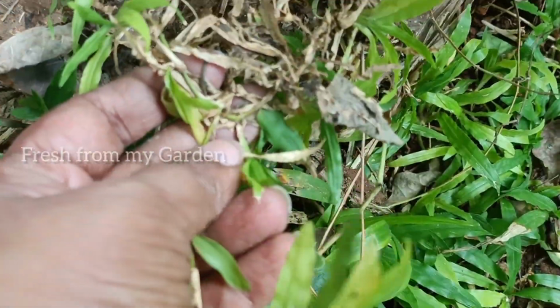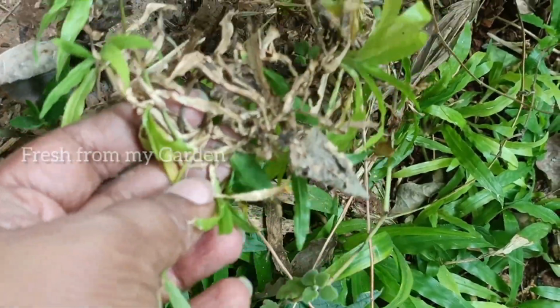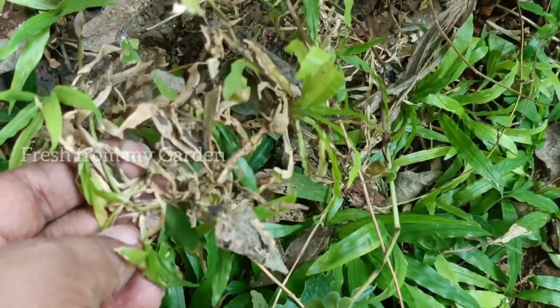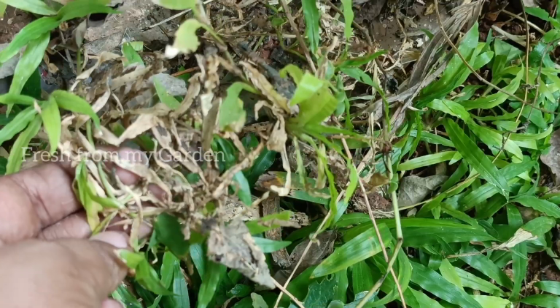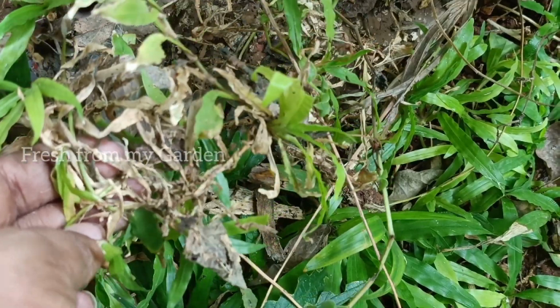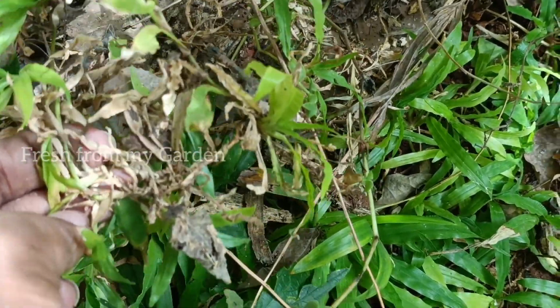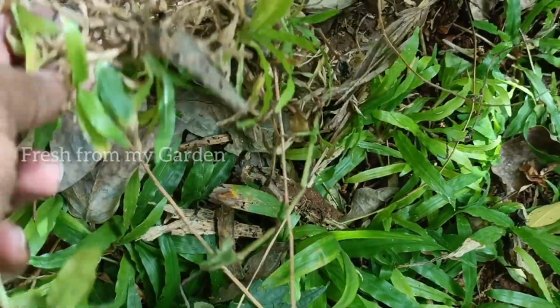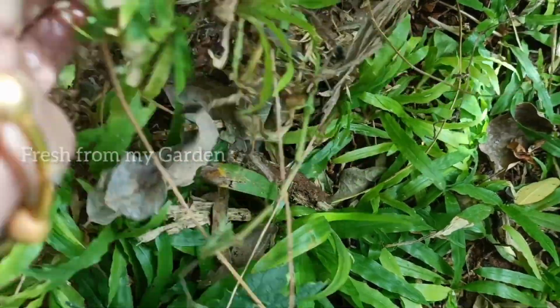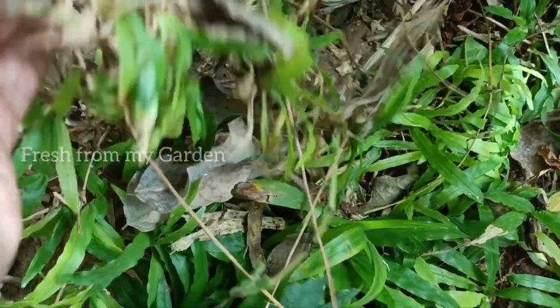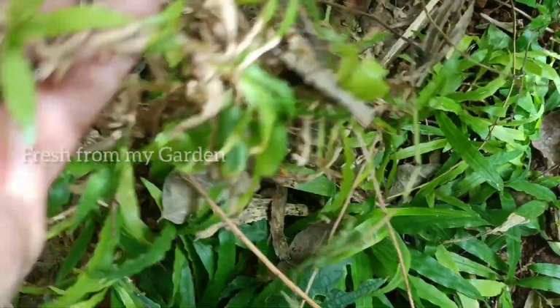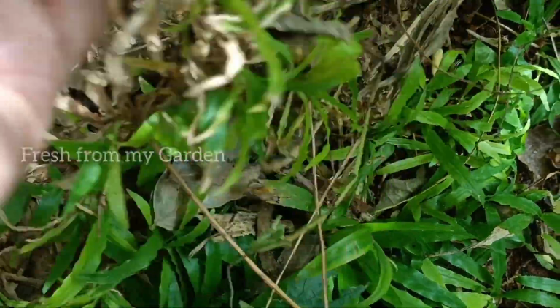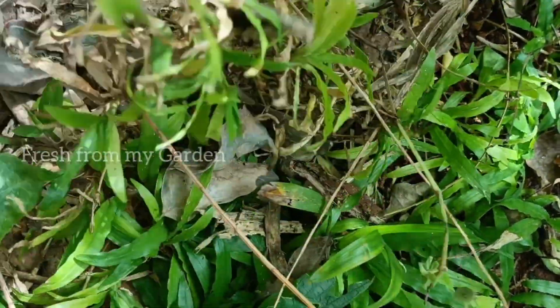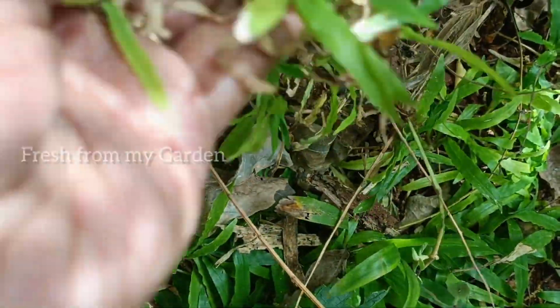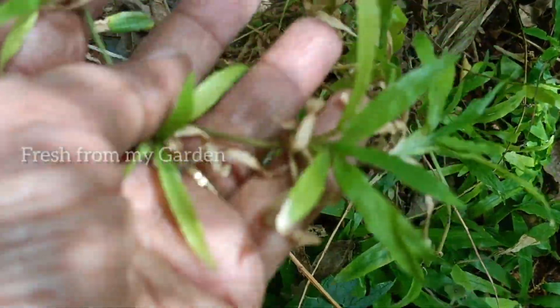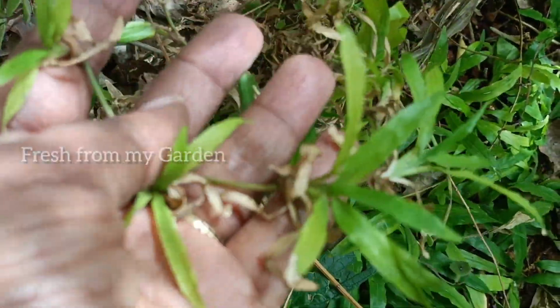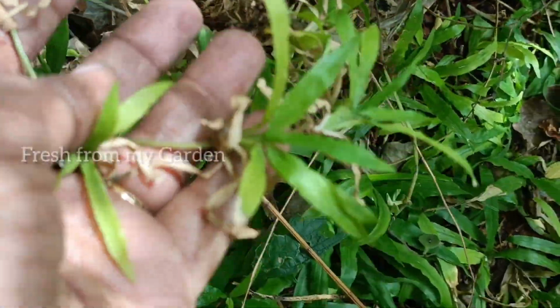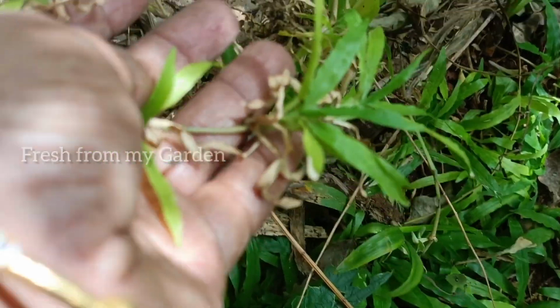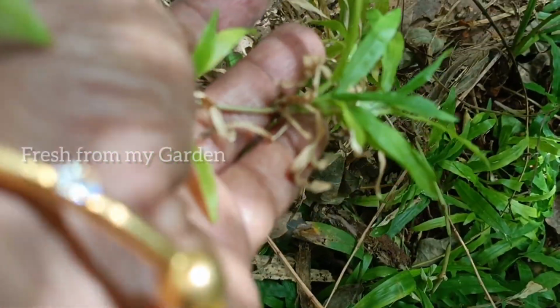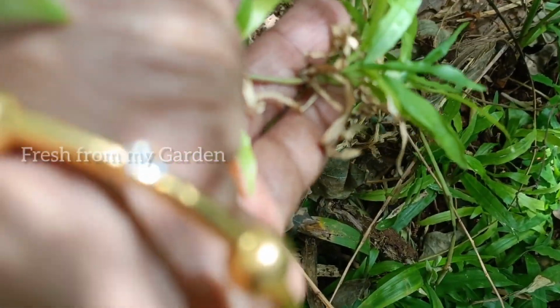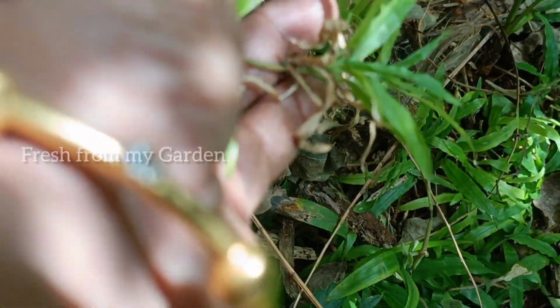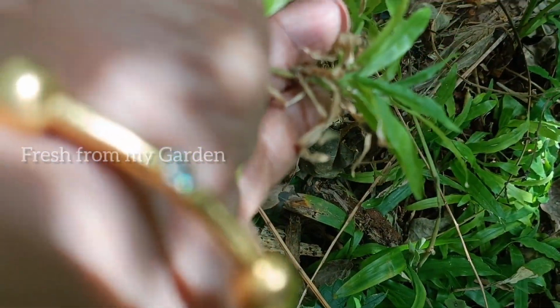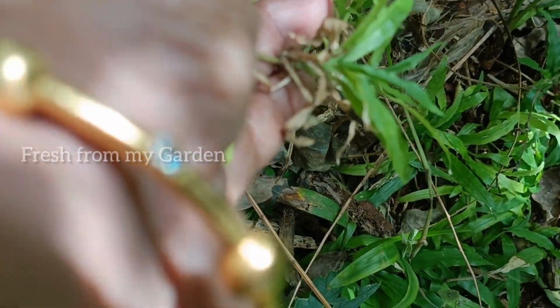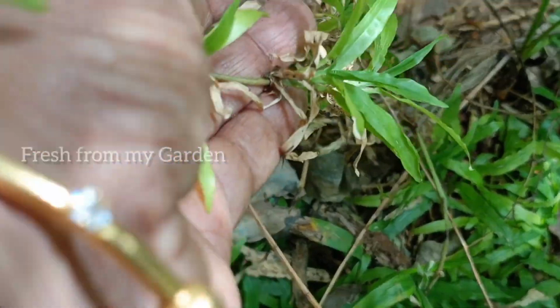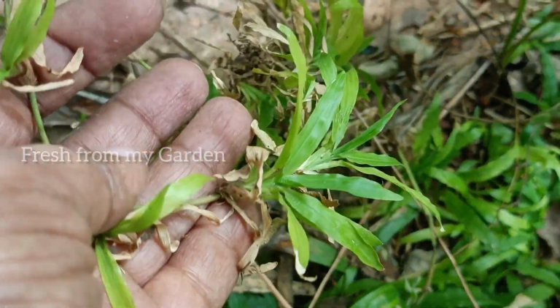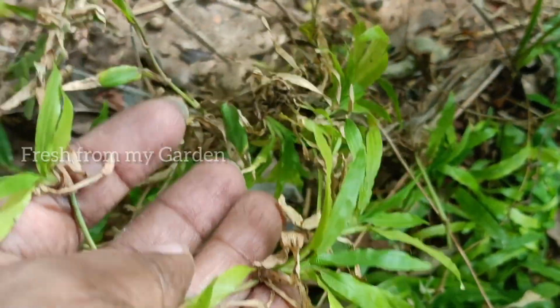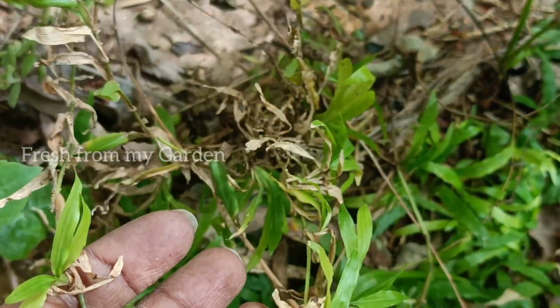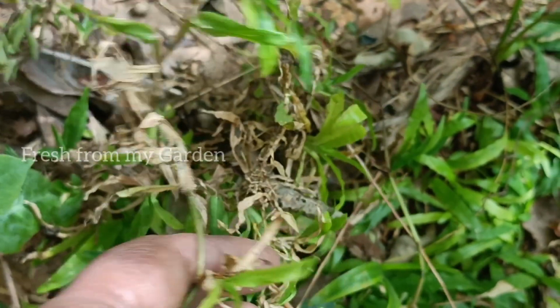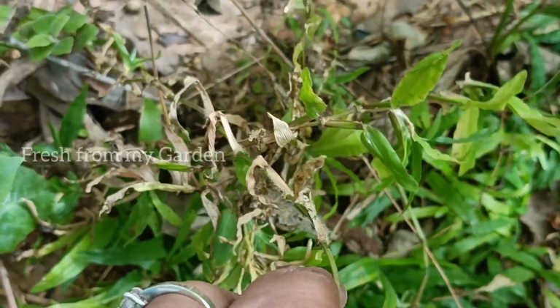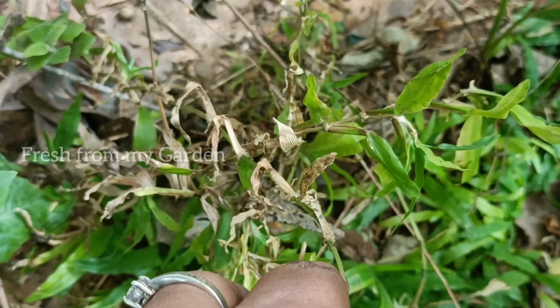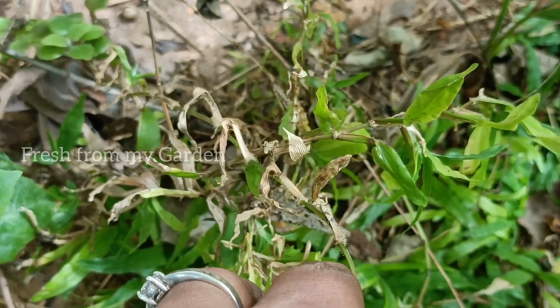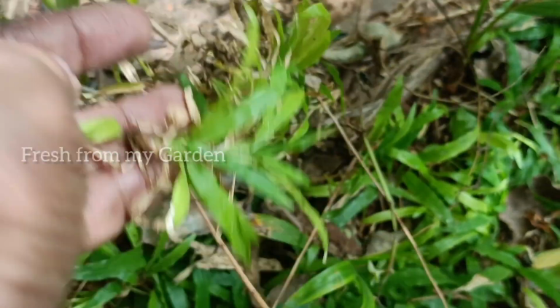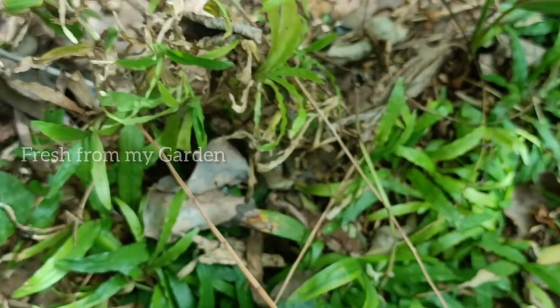These cuttings have tiny roots below them, so when they are planted in spots where they receive some filtered sunlight and a lot of water, in a few months you will start to see that they are growing and spreading horizontally to cover the entire space of your lawn.